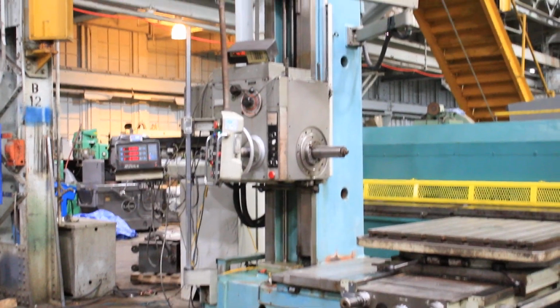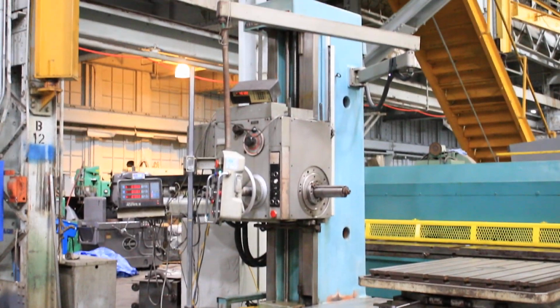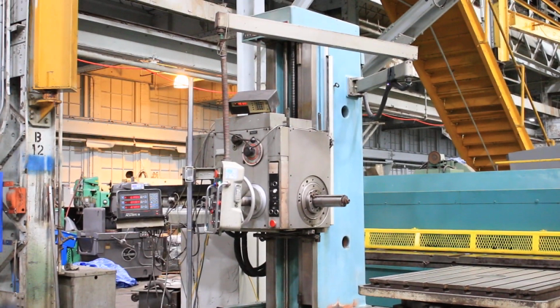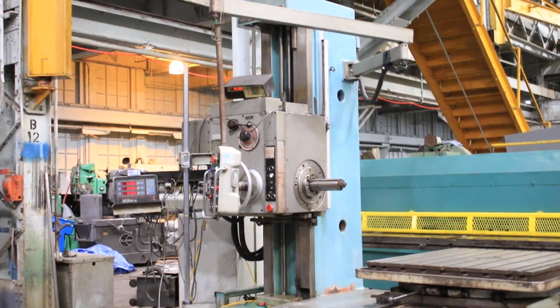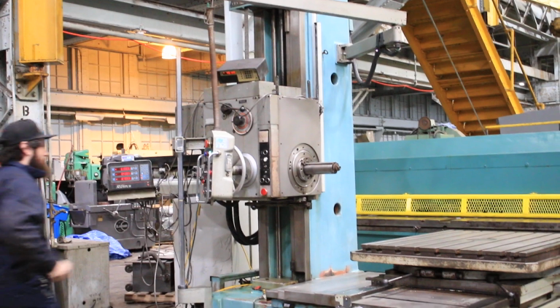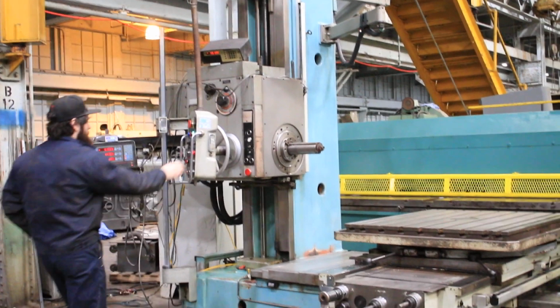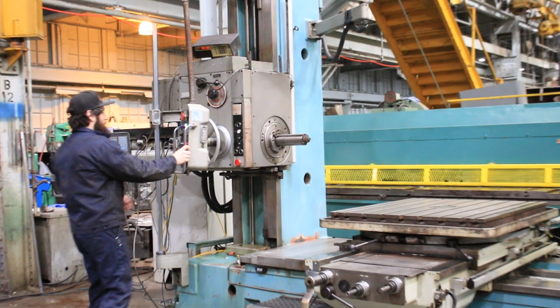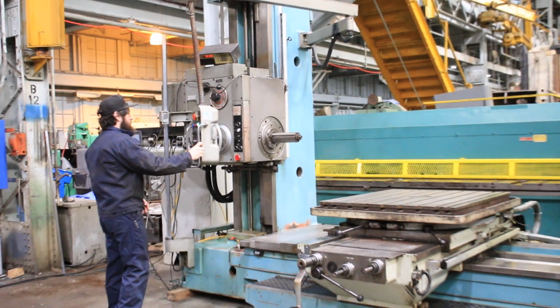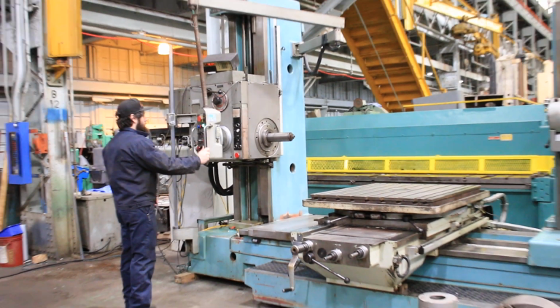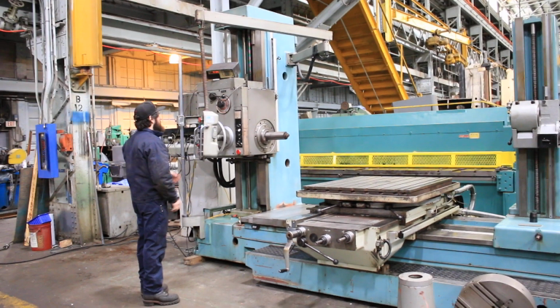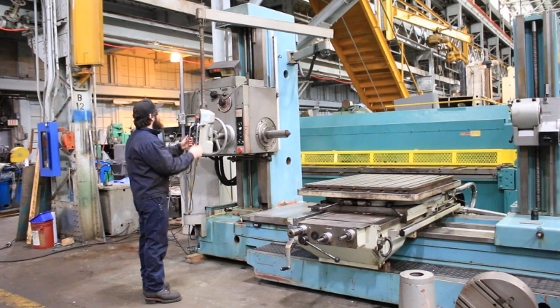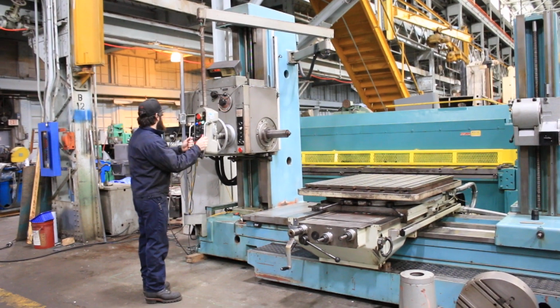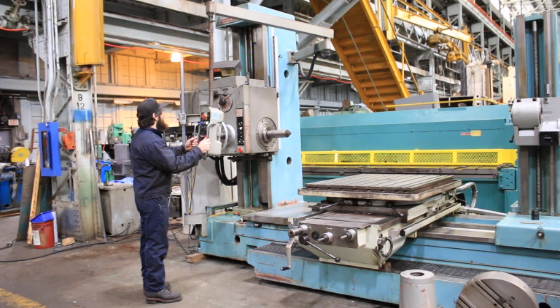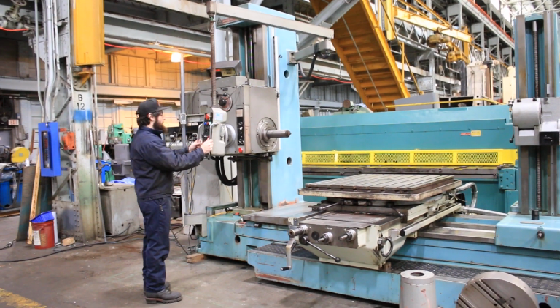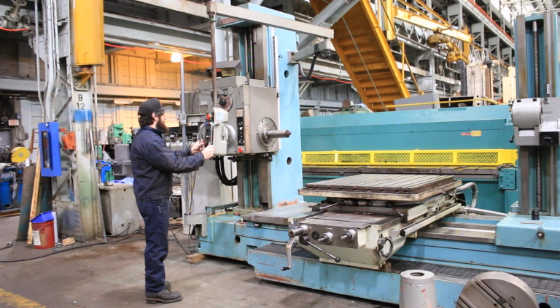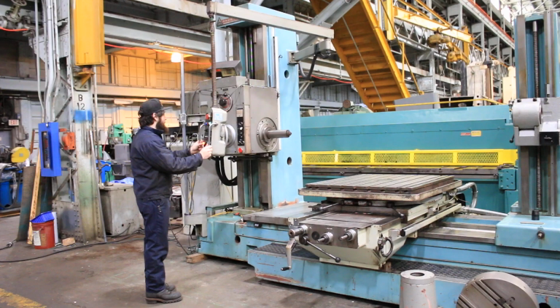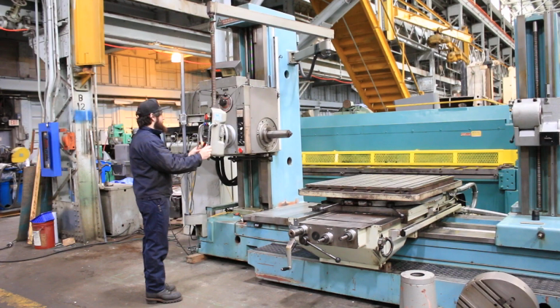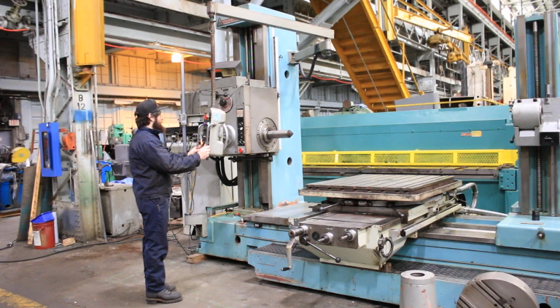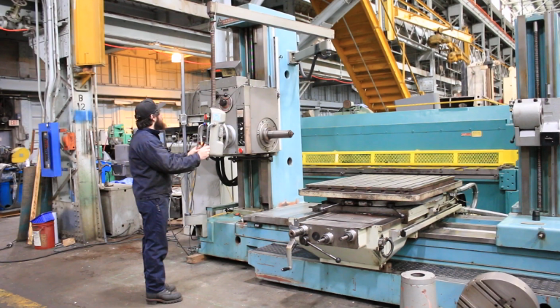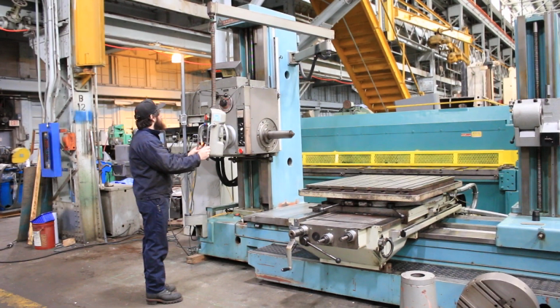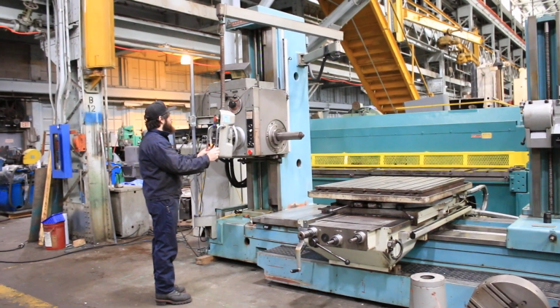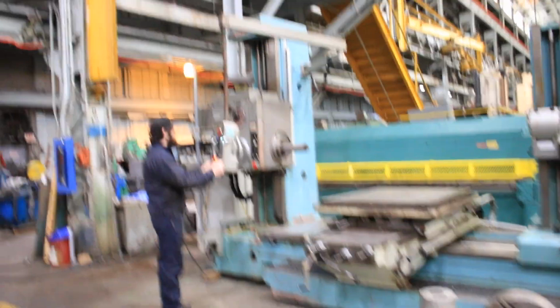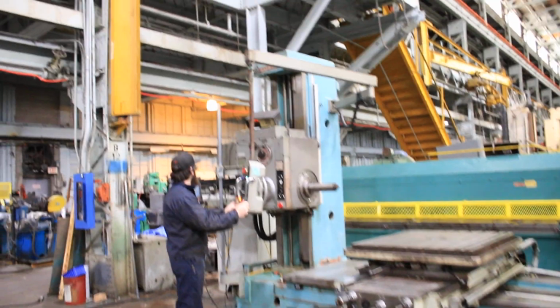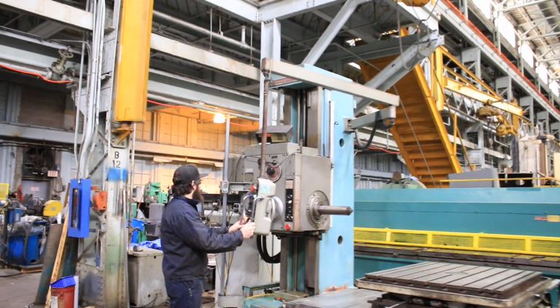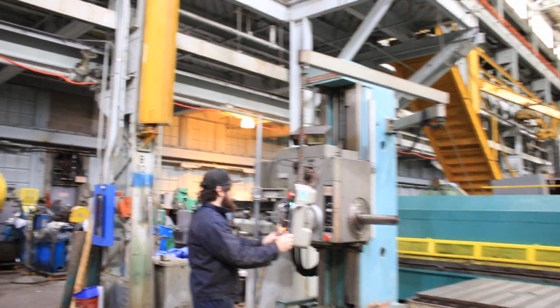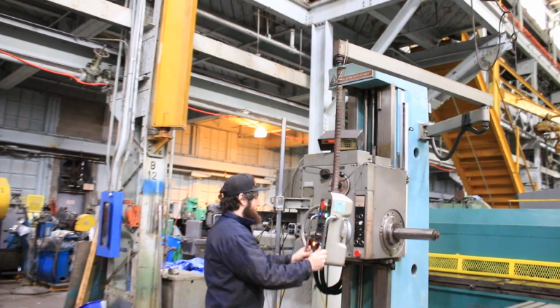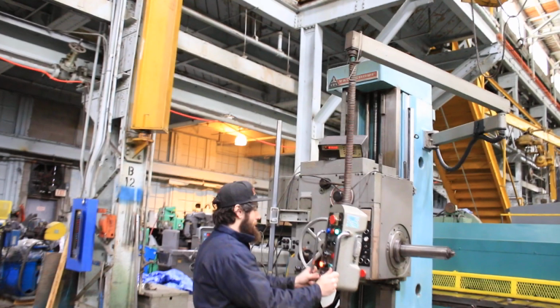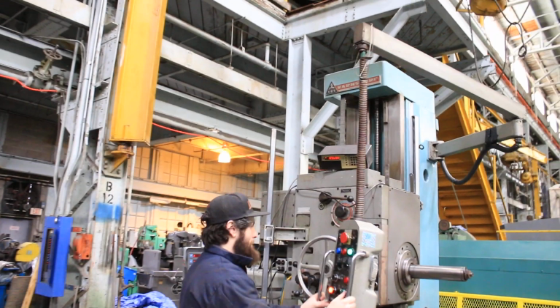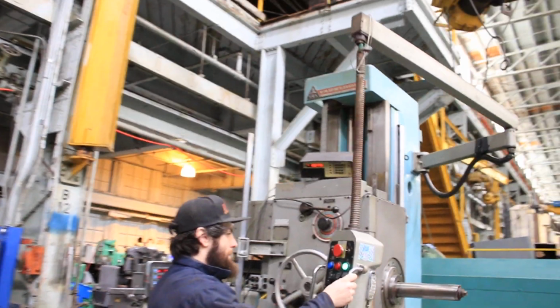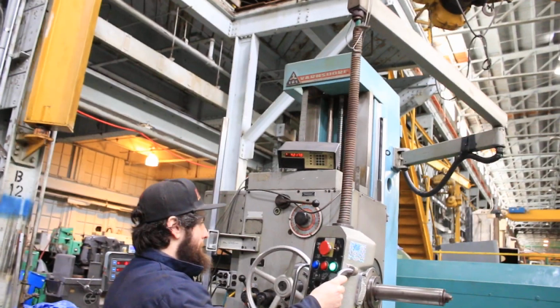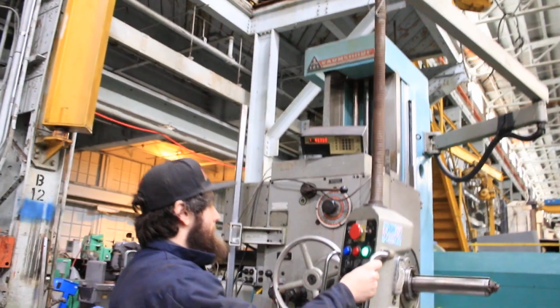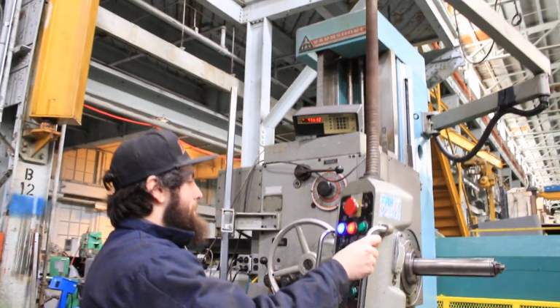We're going to run her for you. The machine has a 40 taper power drawbar. We're running the spindle right now. The quill is coming out — you can see on the digital readout of the quill. The quill travel is 28 inches.